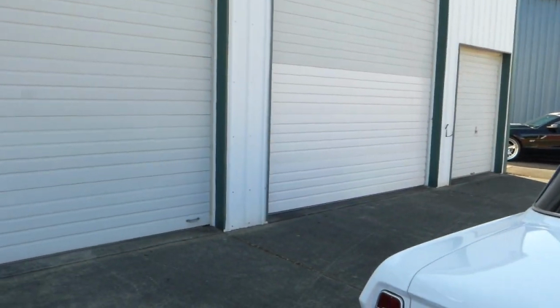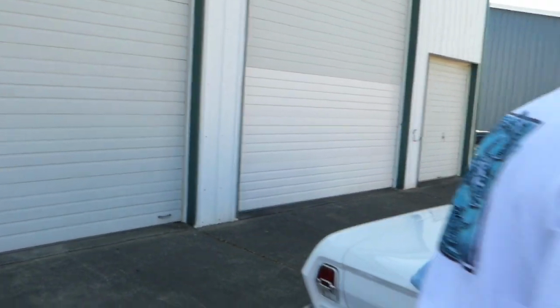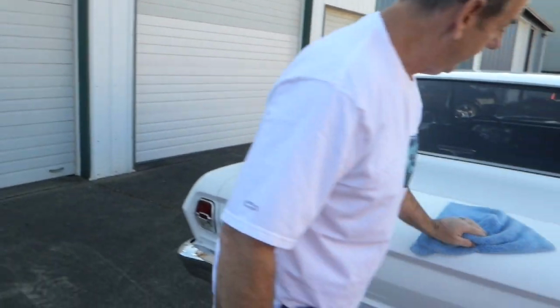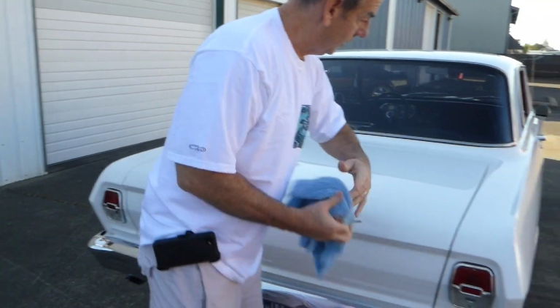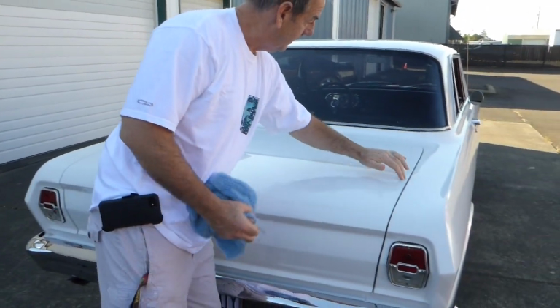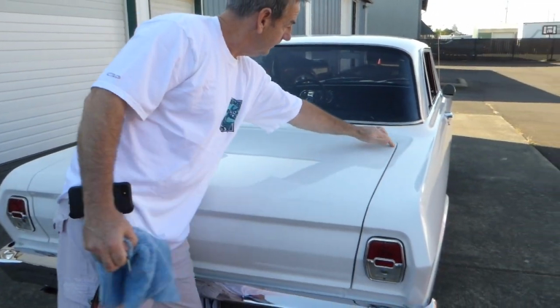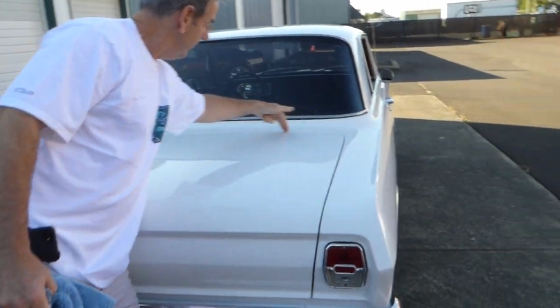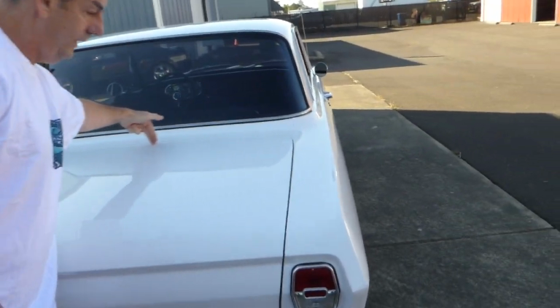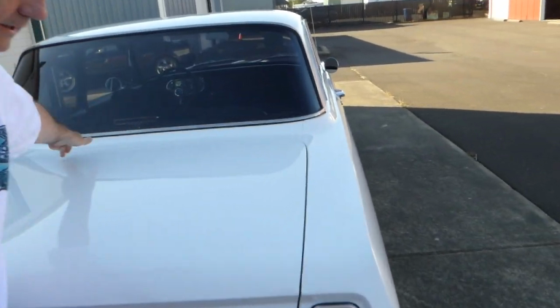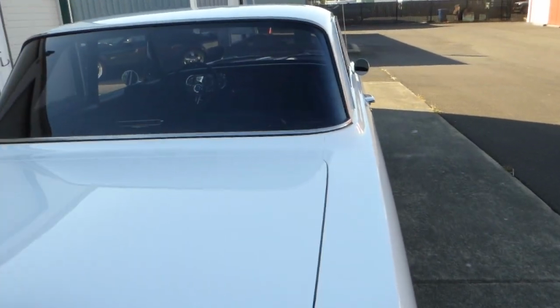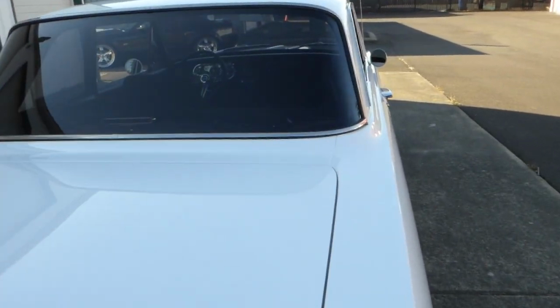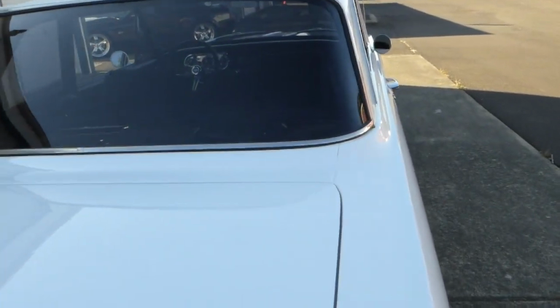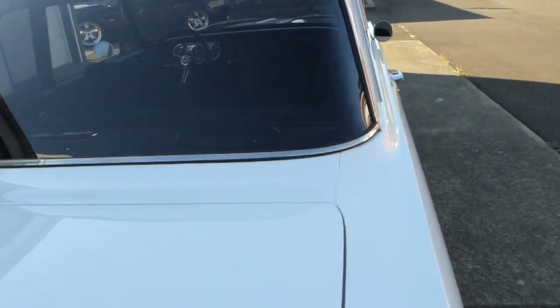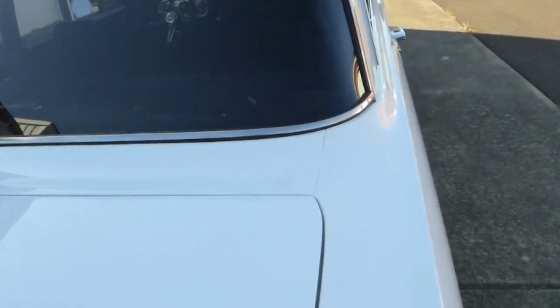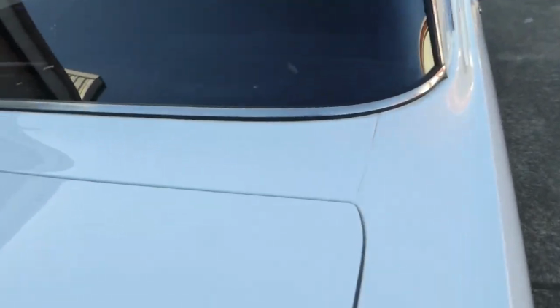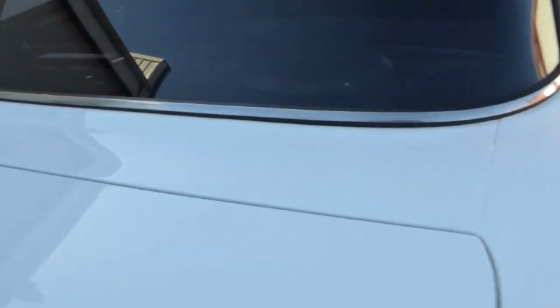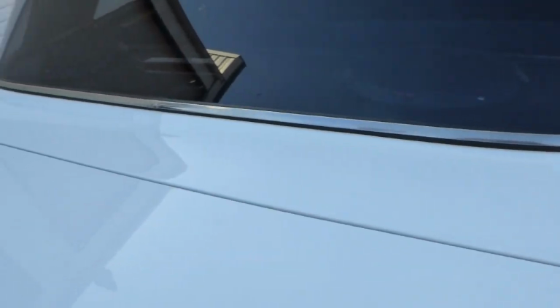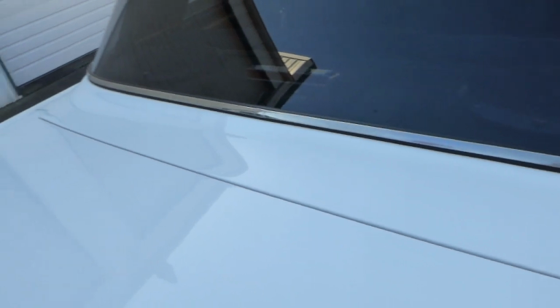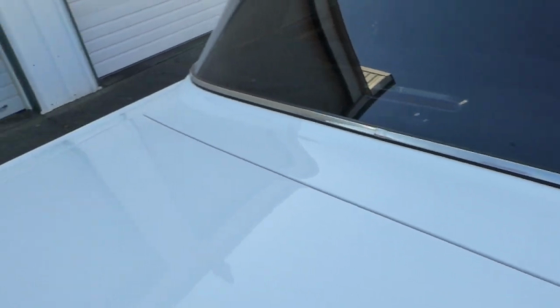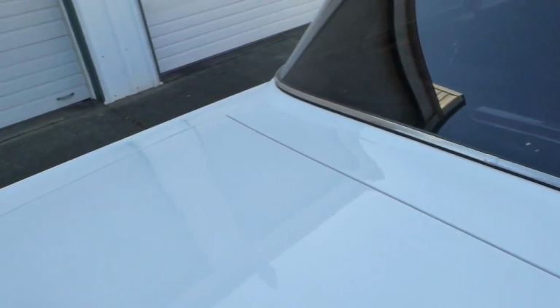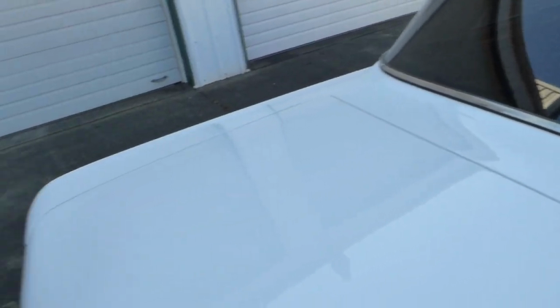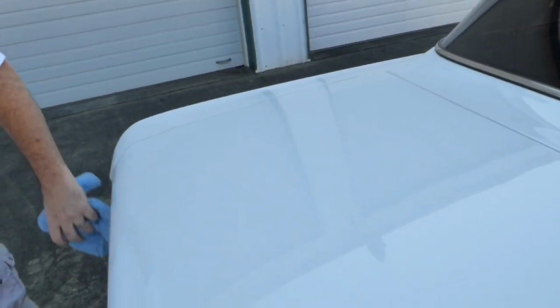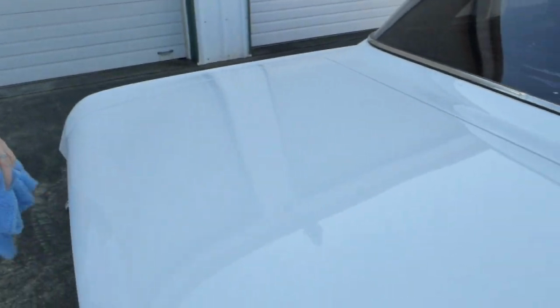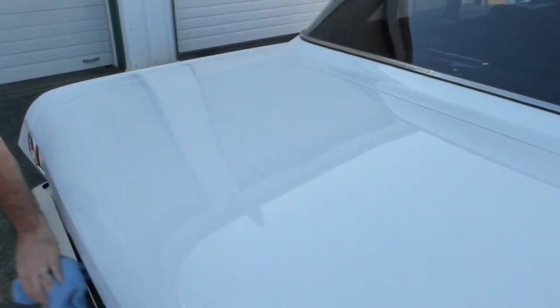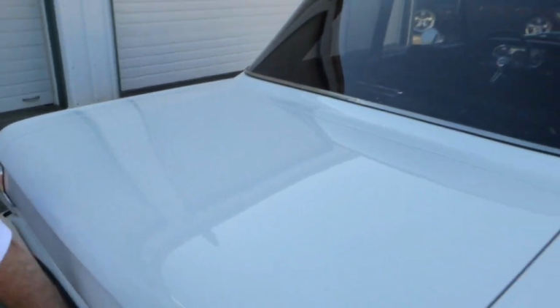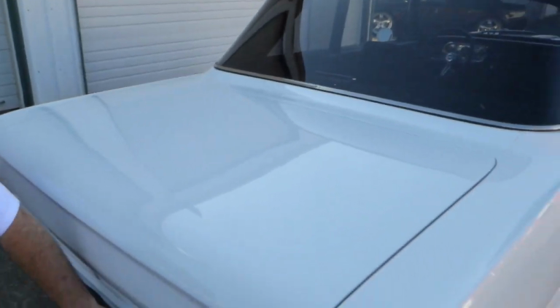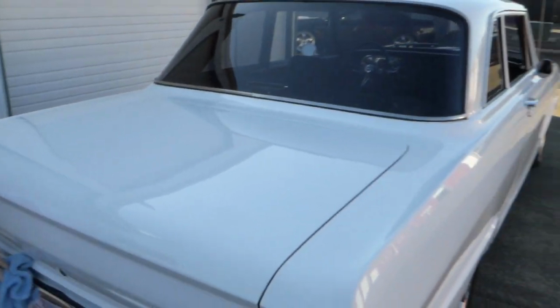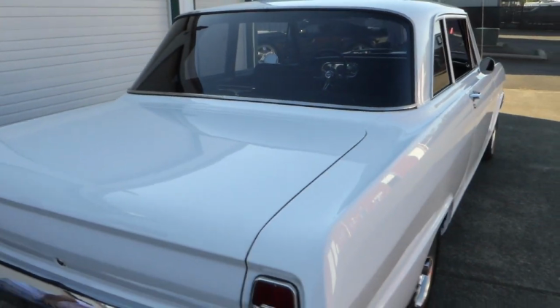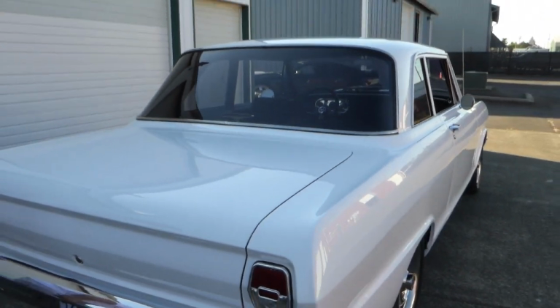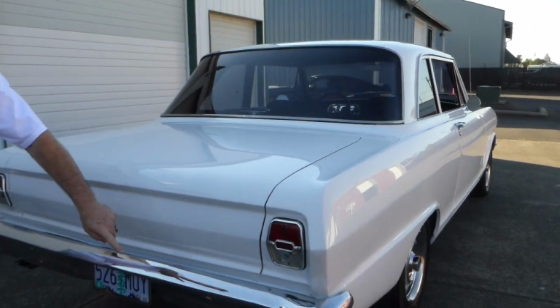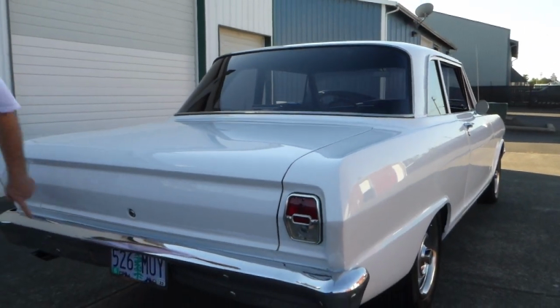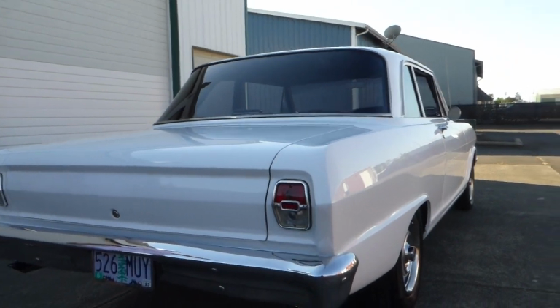The trunk lid closes nice — shut lines nice and even. Again, the chrome is nice, and there are little dual exhaust tips.